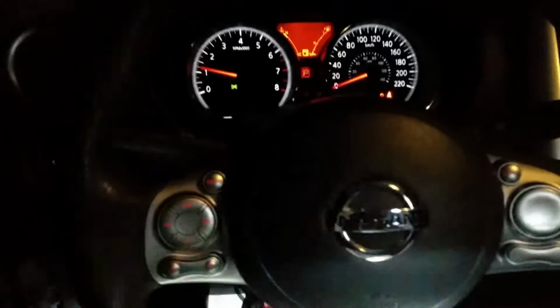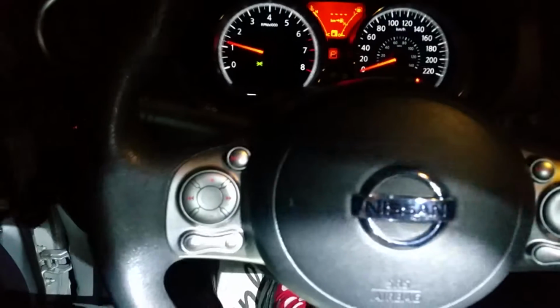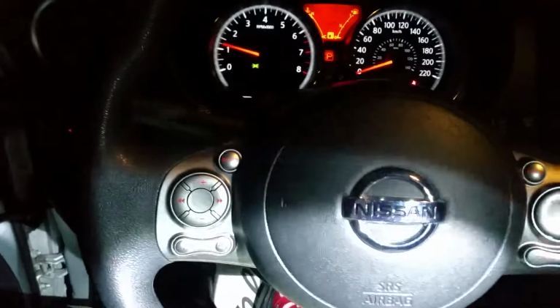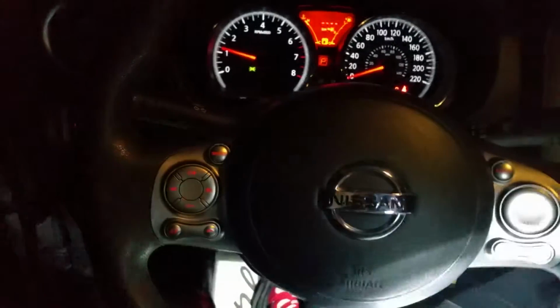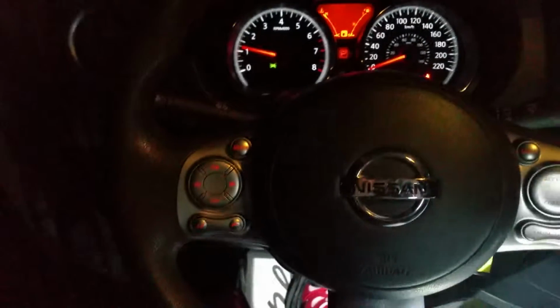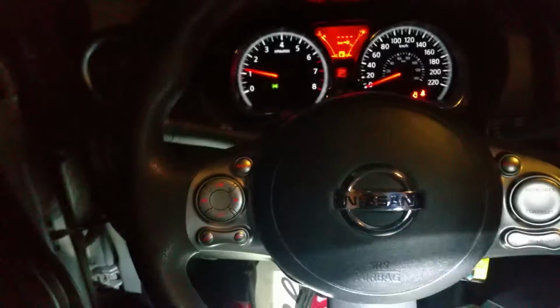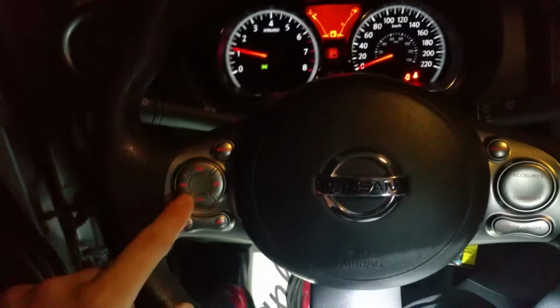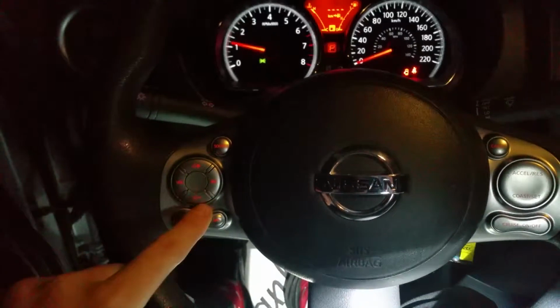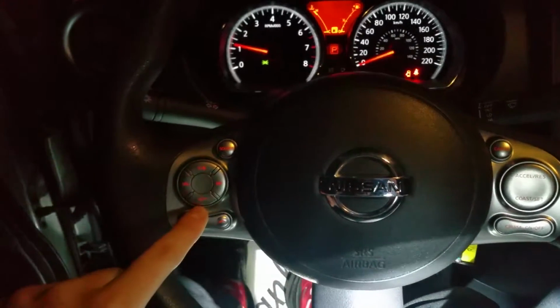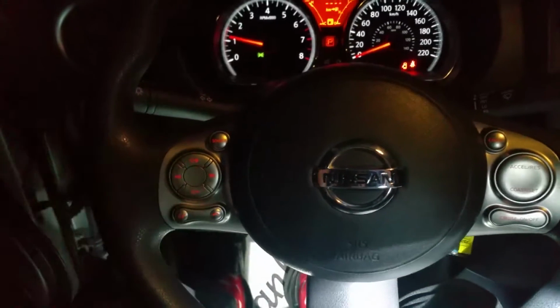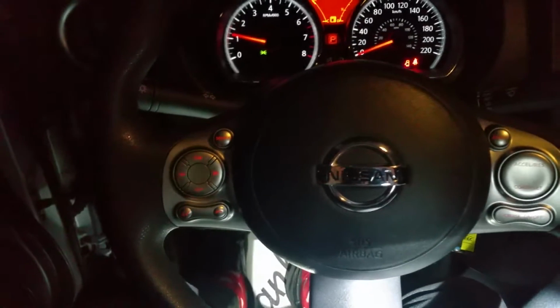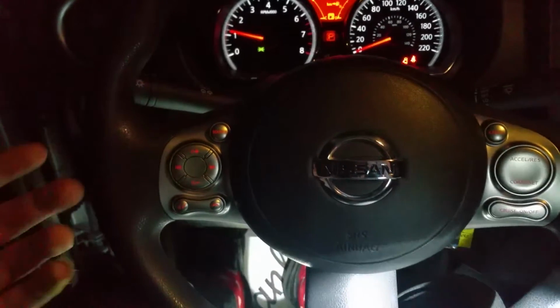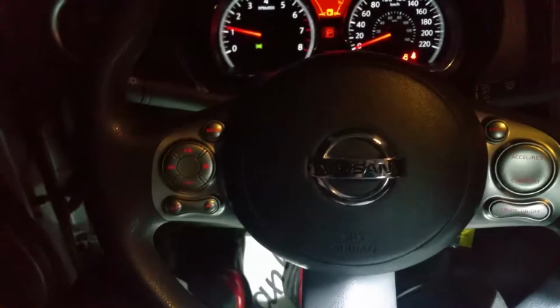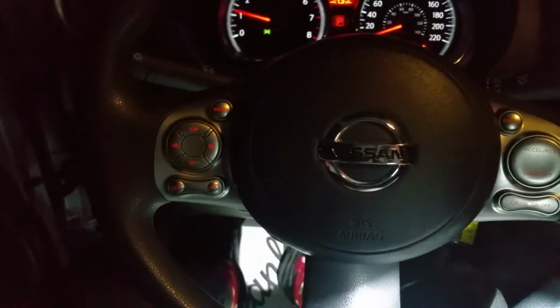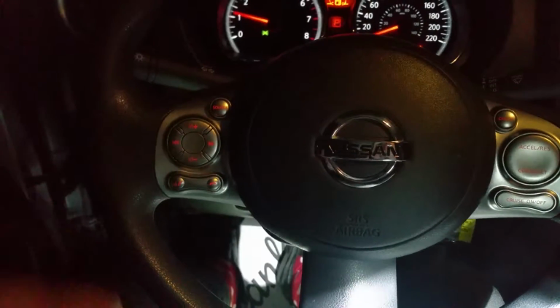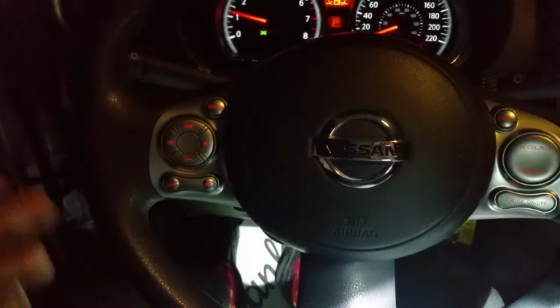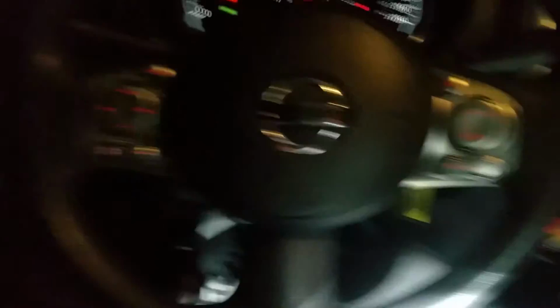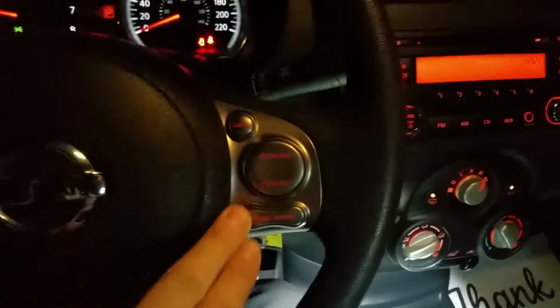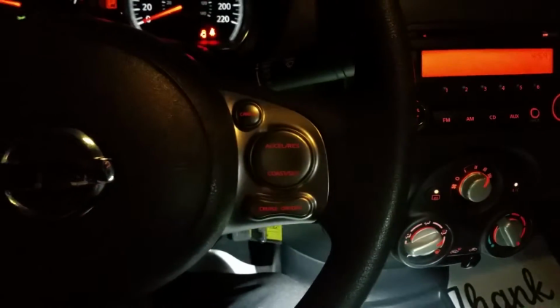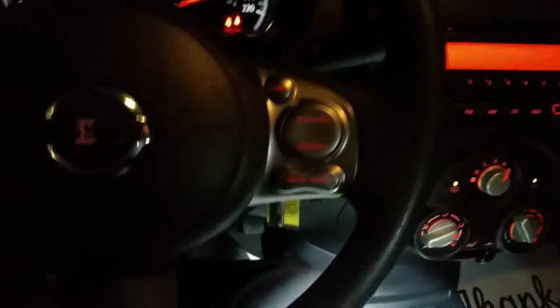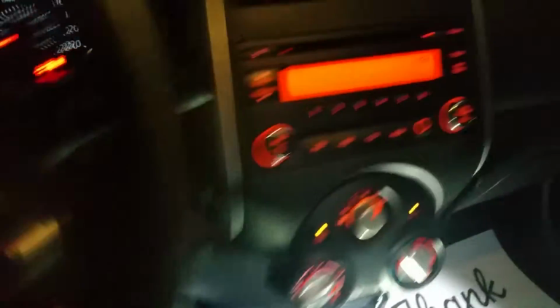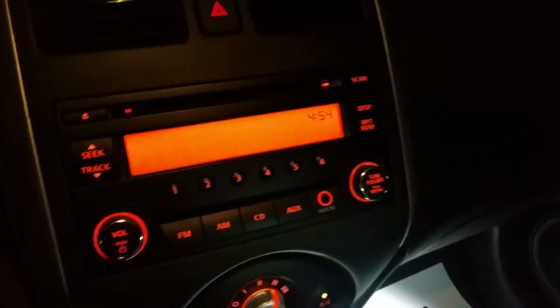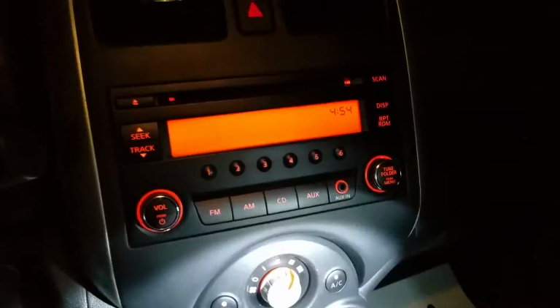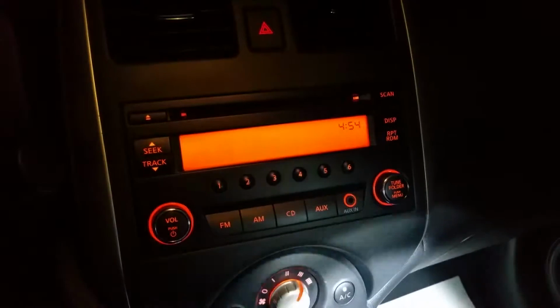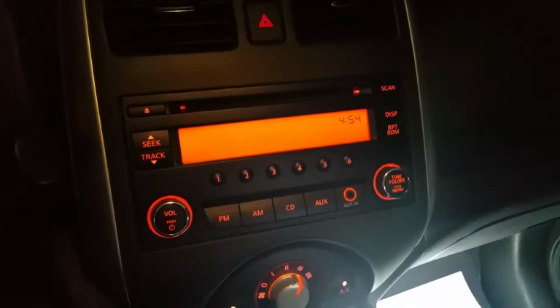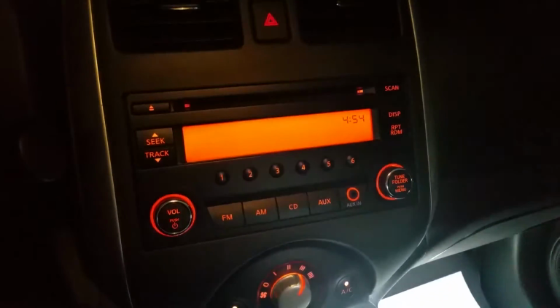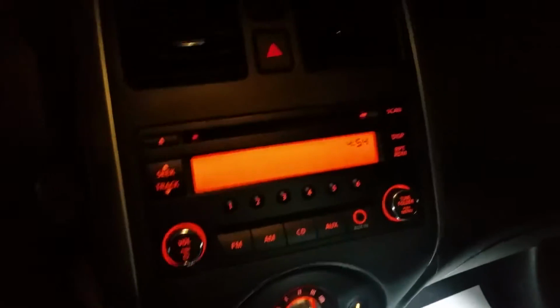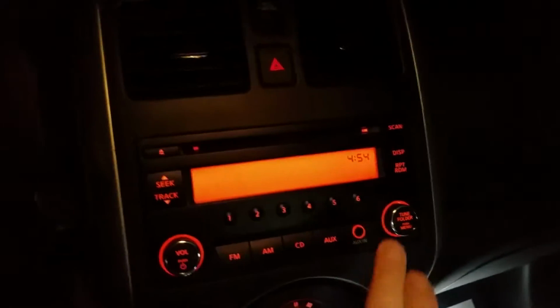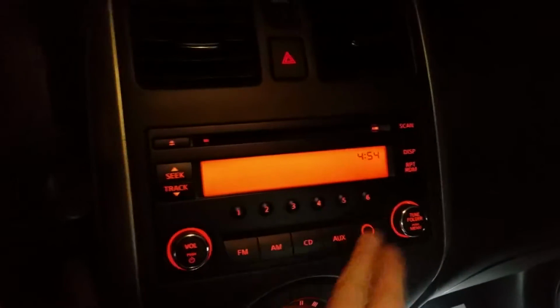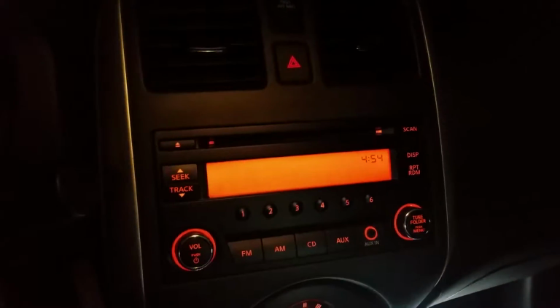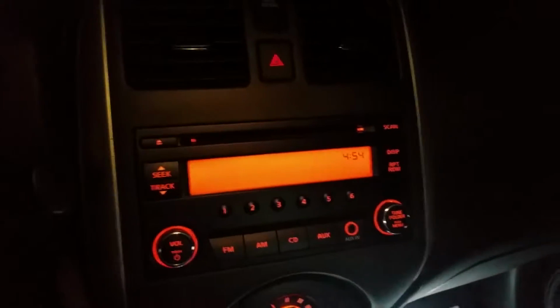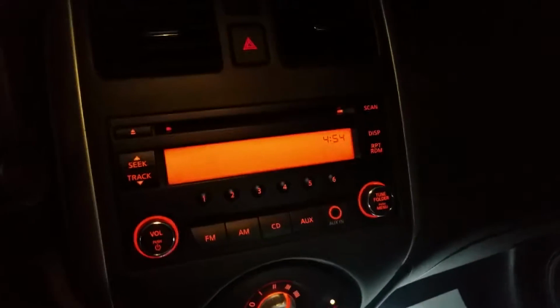On the steering wheel on the left hand side we have Bluetooth and audio controls so you can control the volume of your music and your calls. You can make and take phone calls. Cruise controls right here. We have an AM FM CD satellite radio here. You can hook up an iPod or MP3 through the auxiliary input right there Arlene.